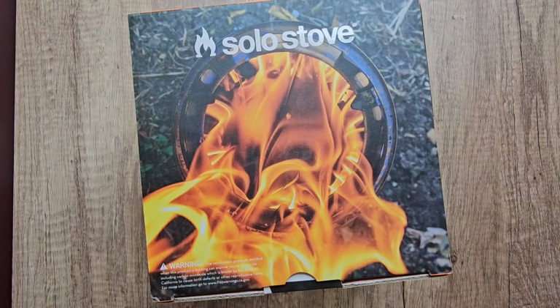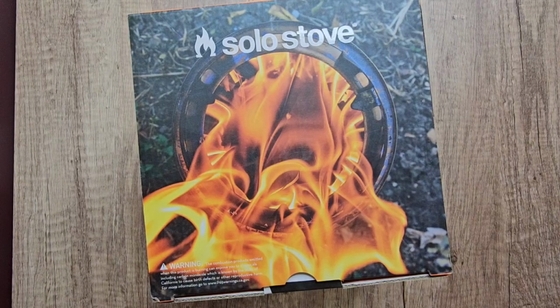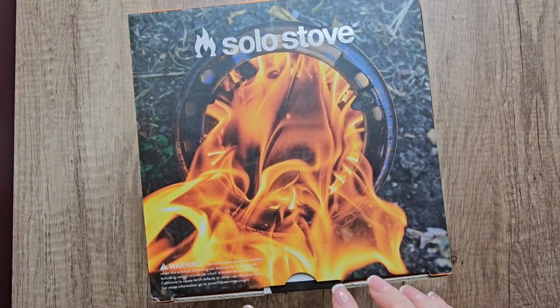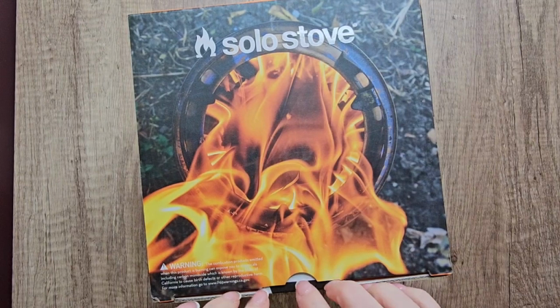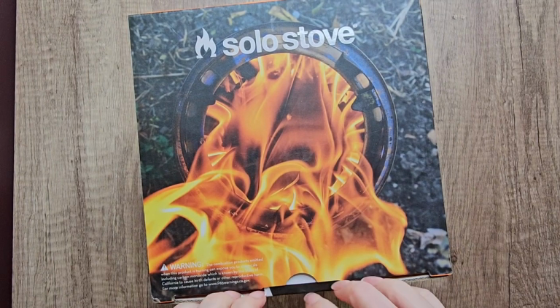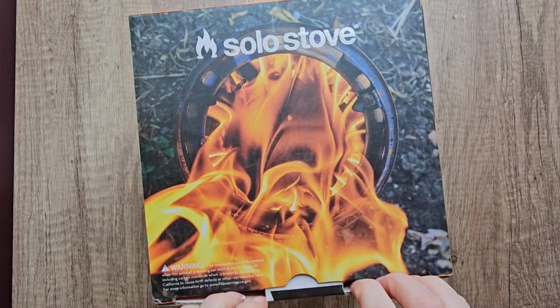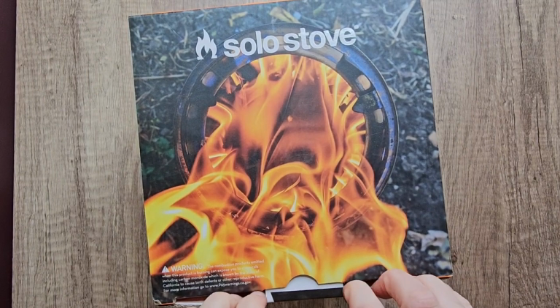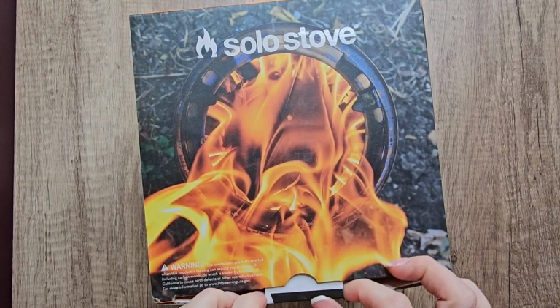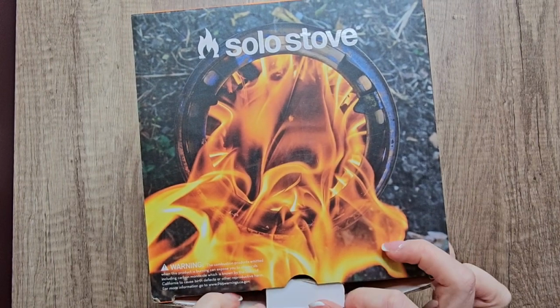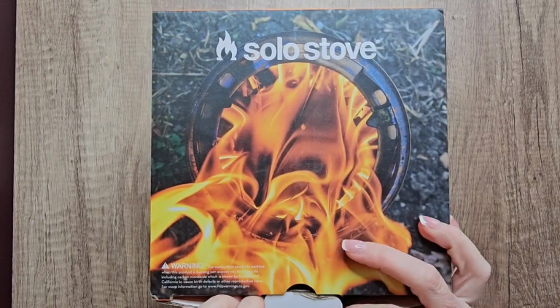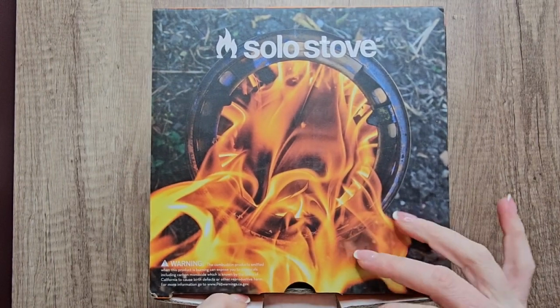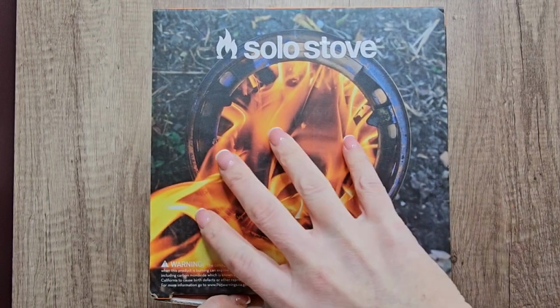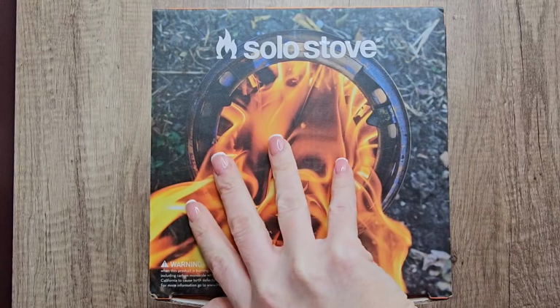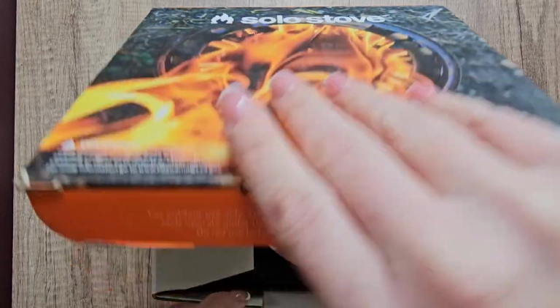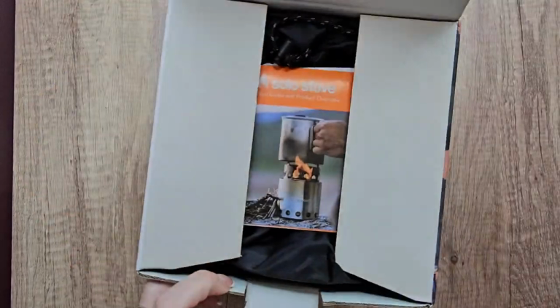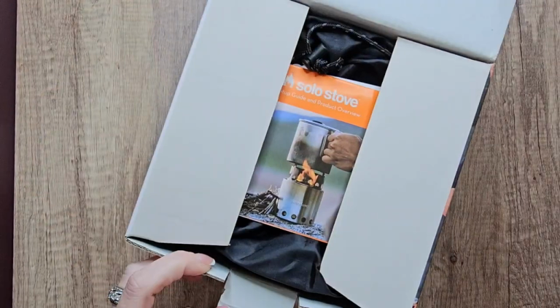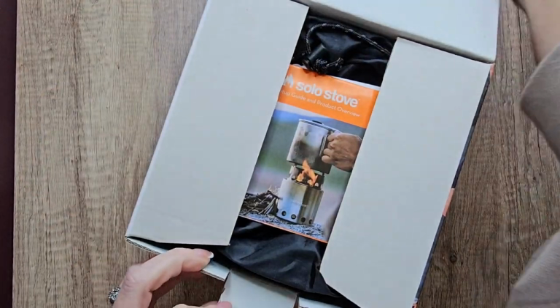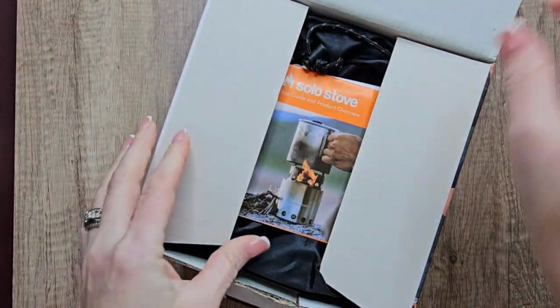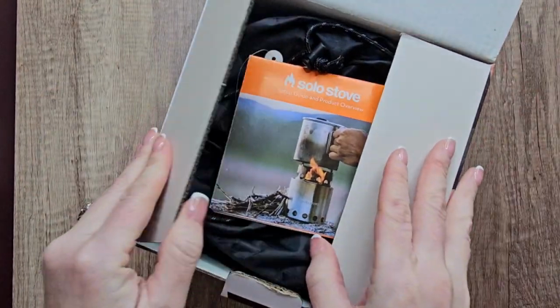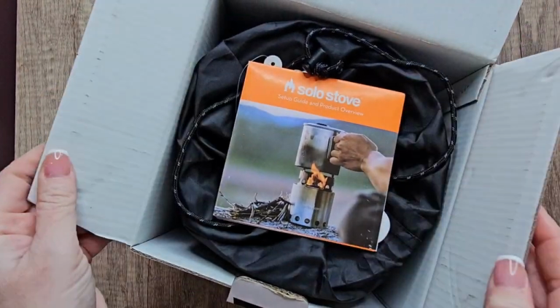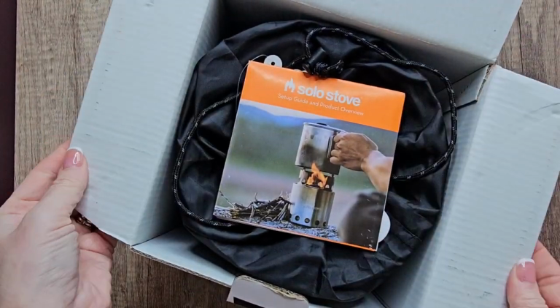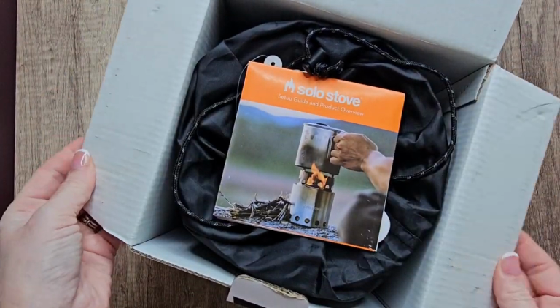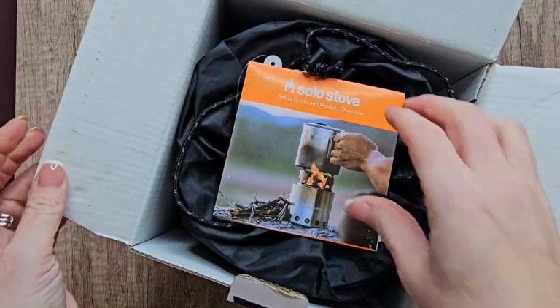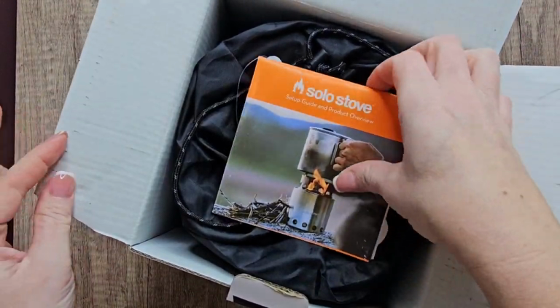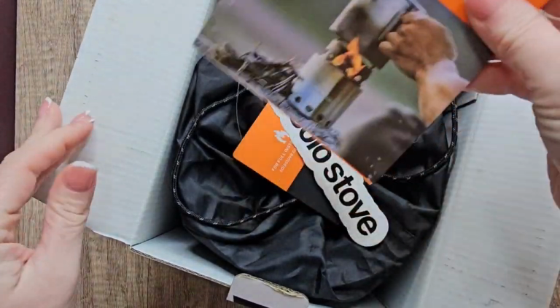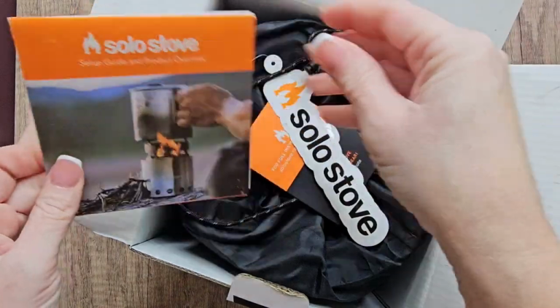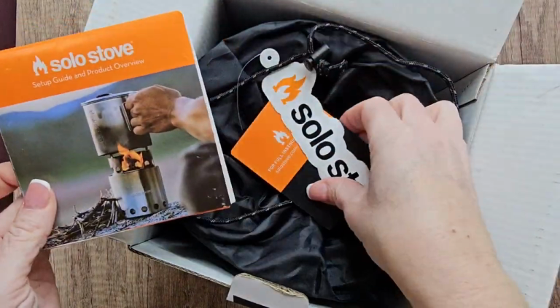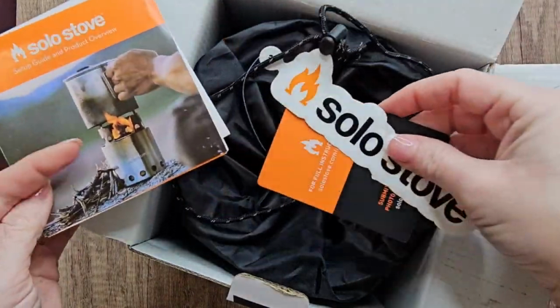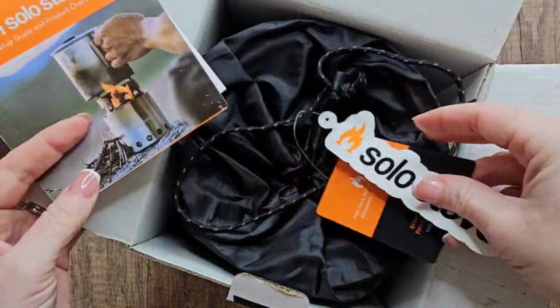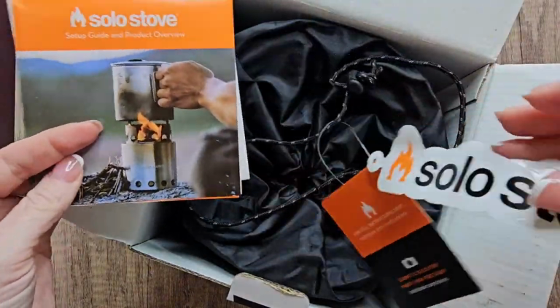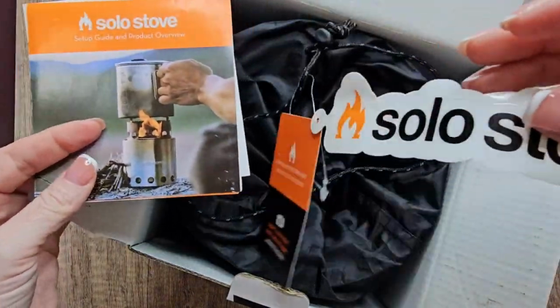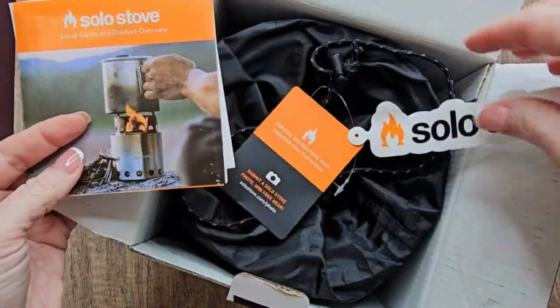This is the Solo Stove Campfire Cooking Stove. So this is the unboxing of it — I'm going to show you exactly what's in the box when you order it, especially if you're on the fence and you're not sure if you're going to want this one or not.